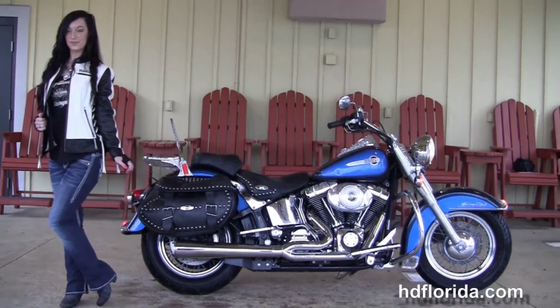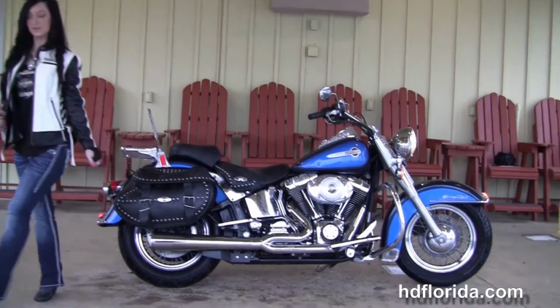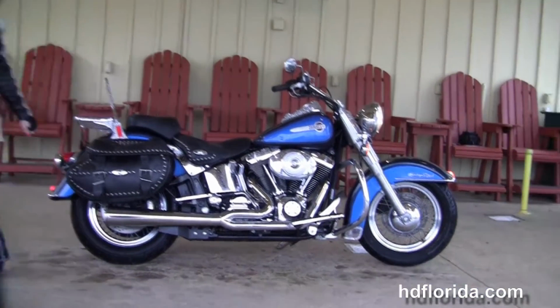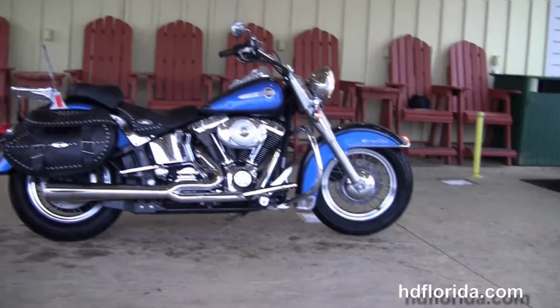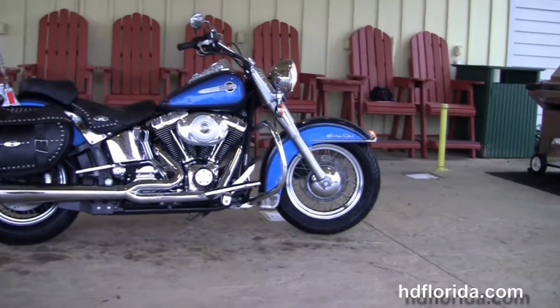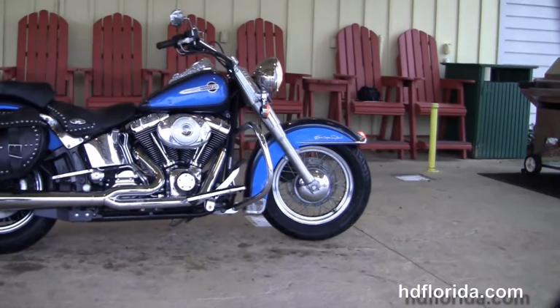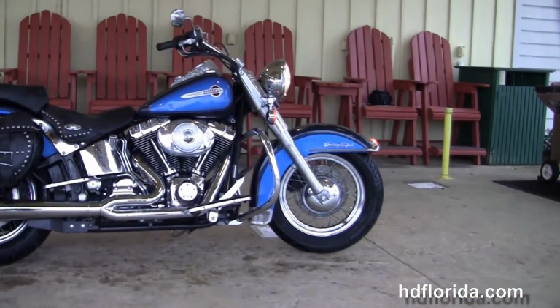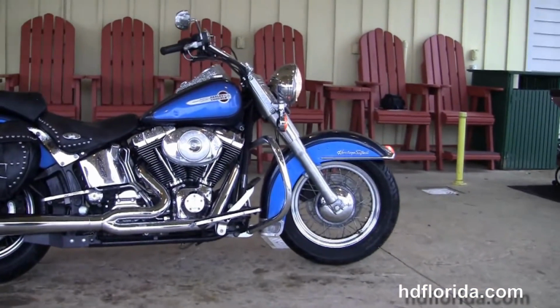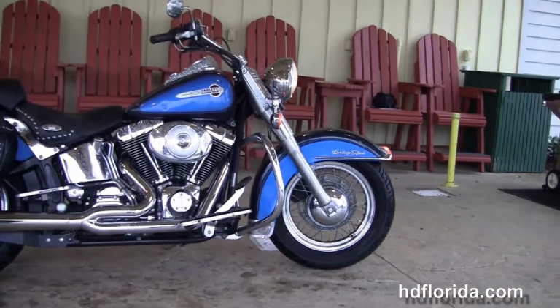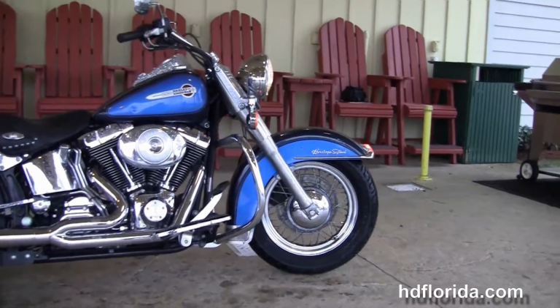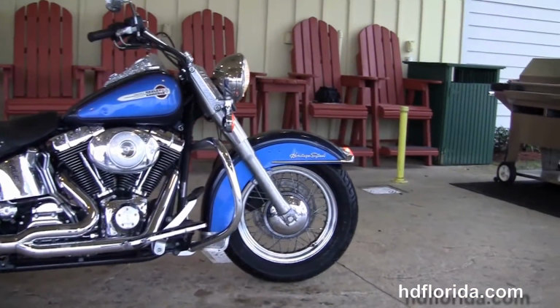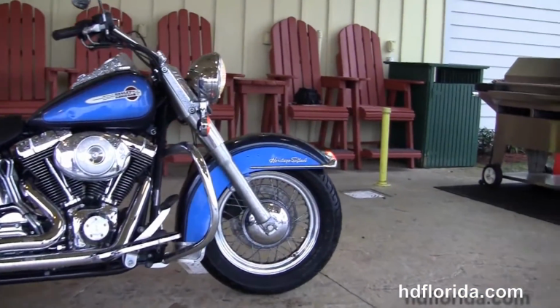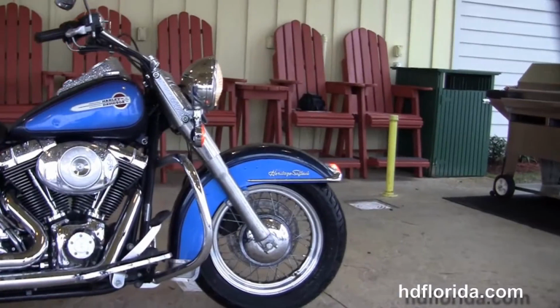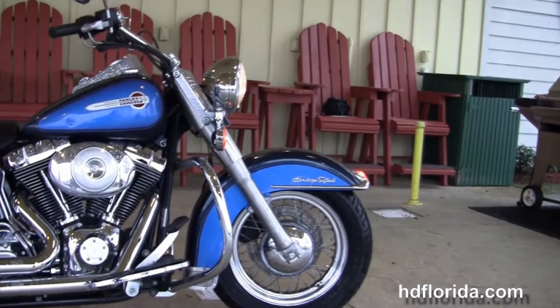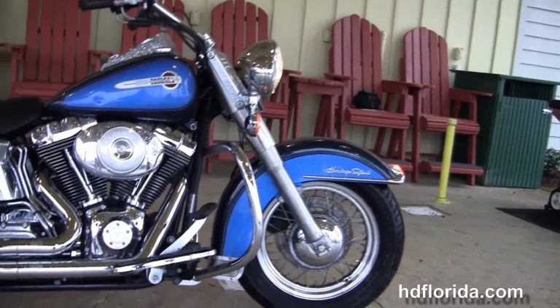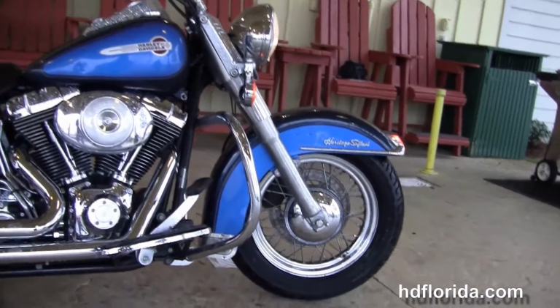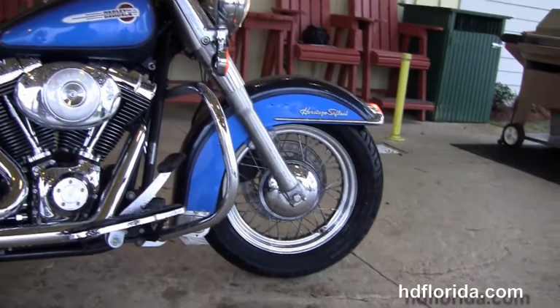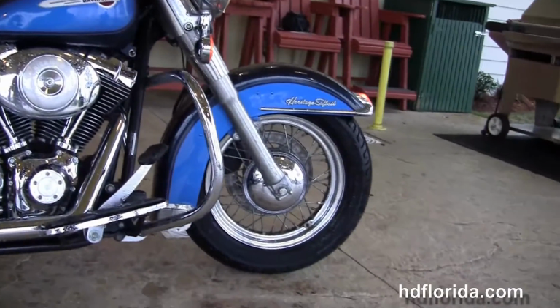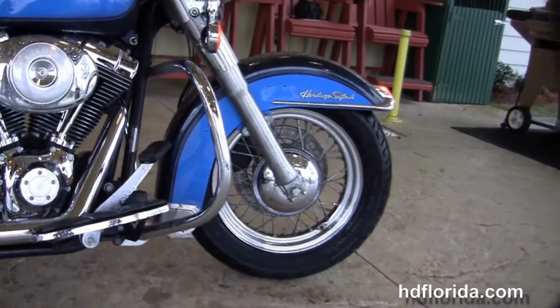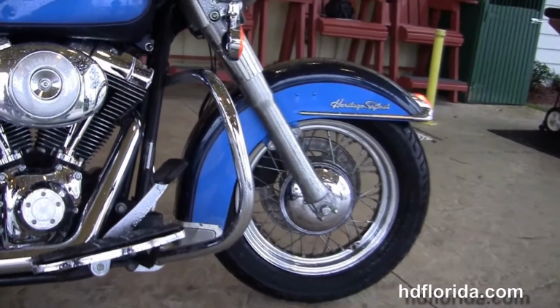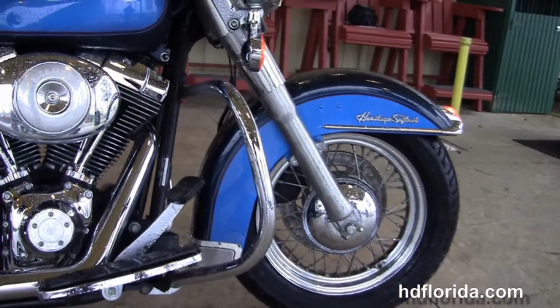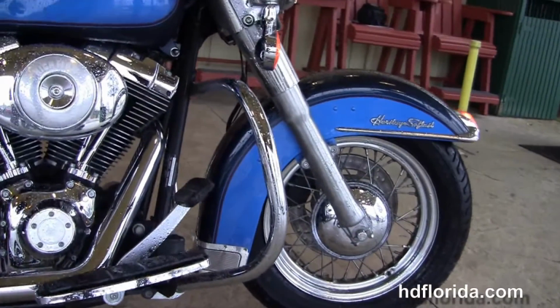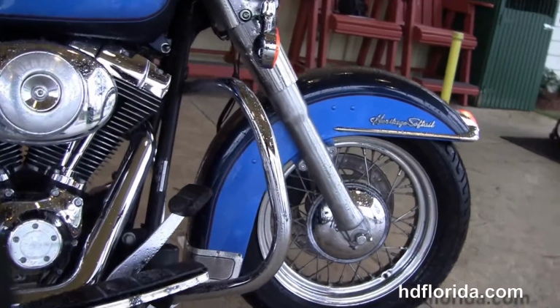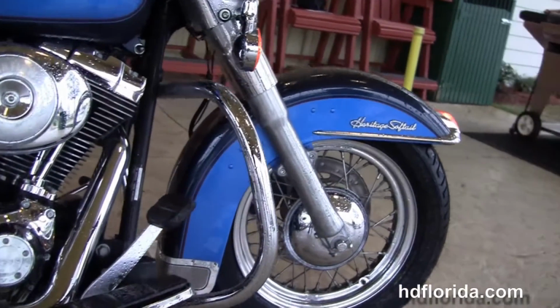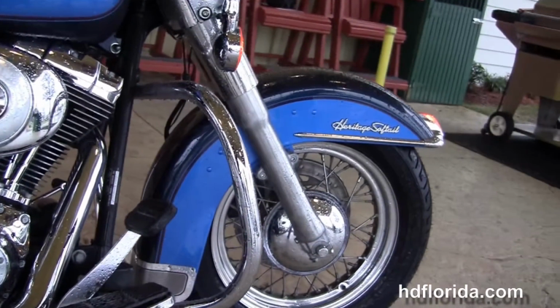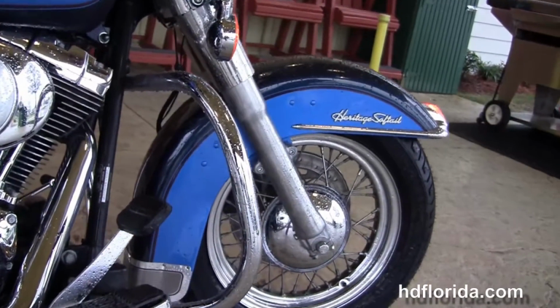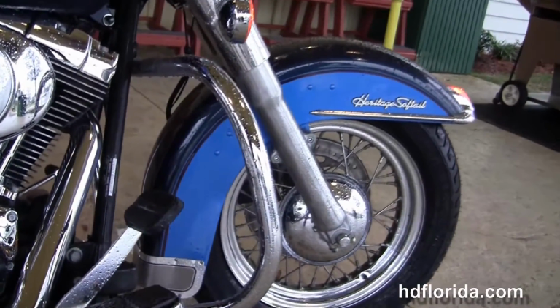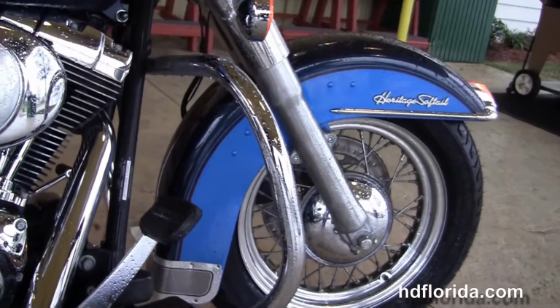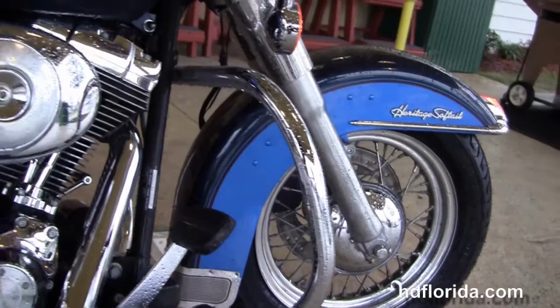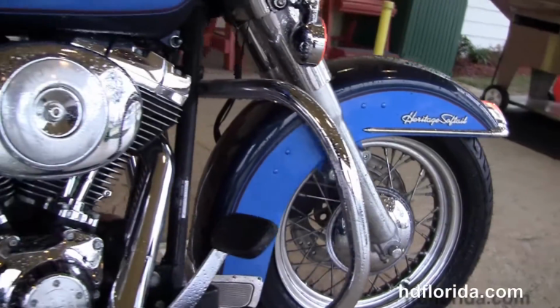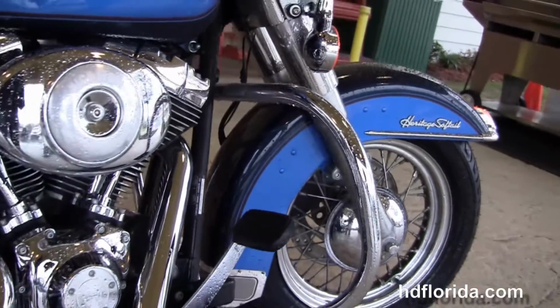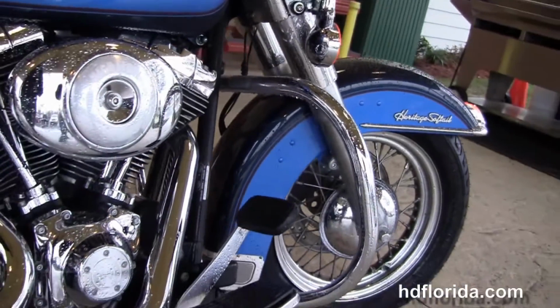This classic in the two-tone blue paint job starts out from the 16-inch steel lace wheel with single disc brakes and a brand new piece of rubber. We move back to the additional chrome engine guard.